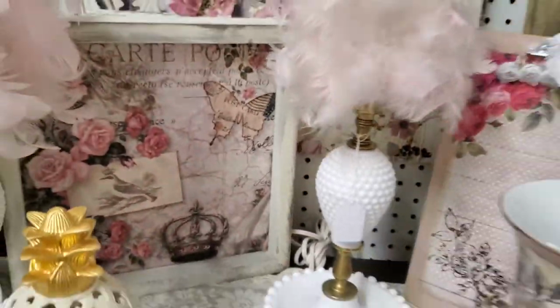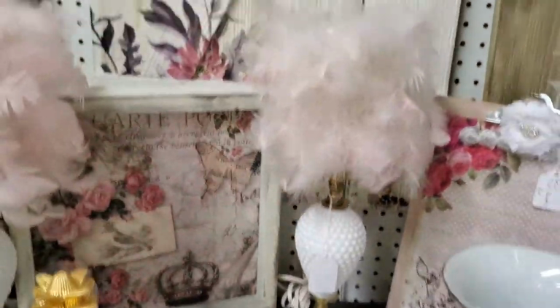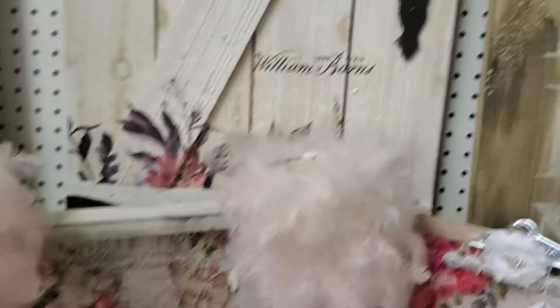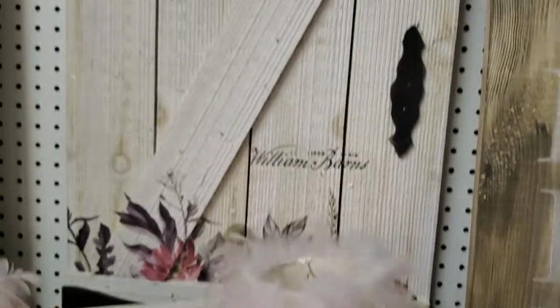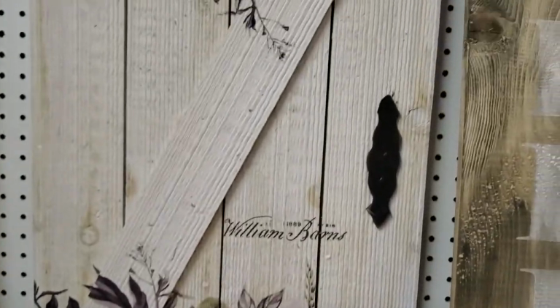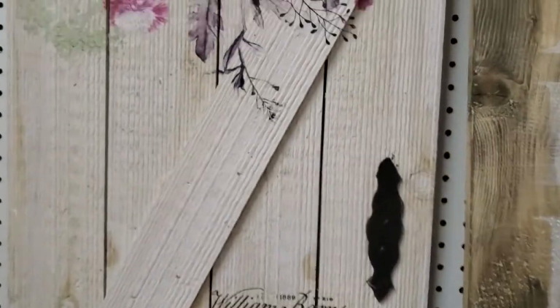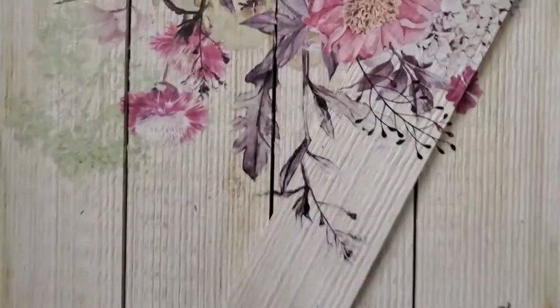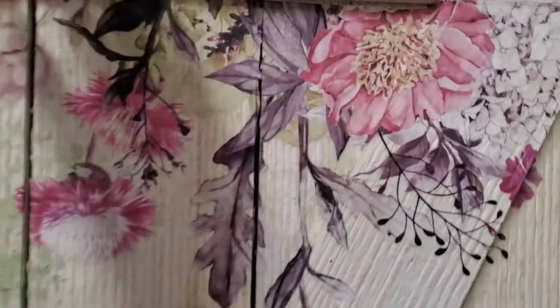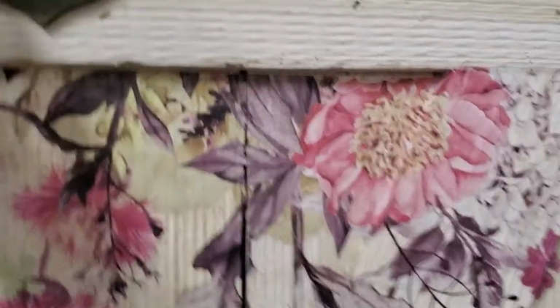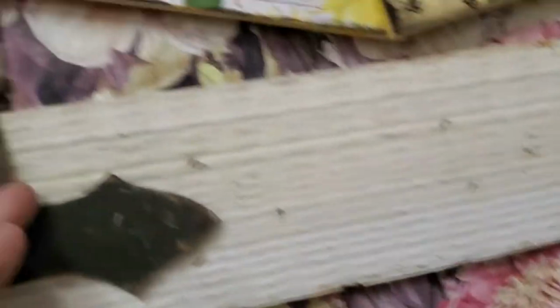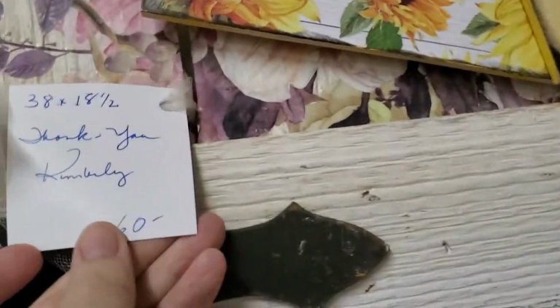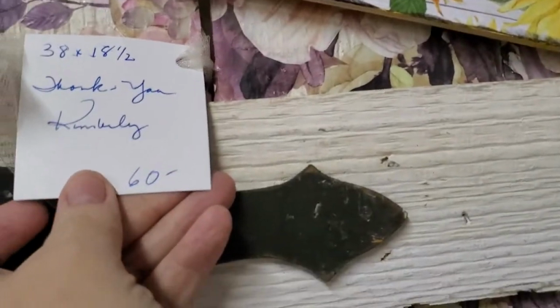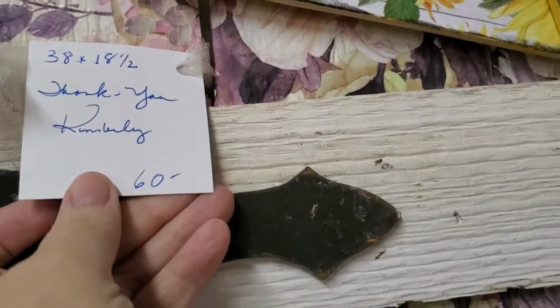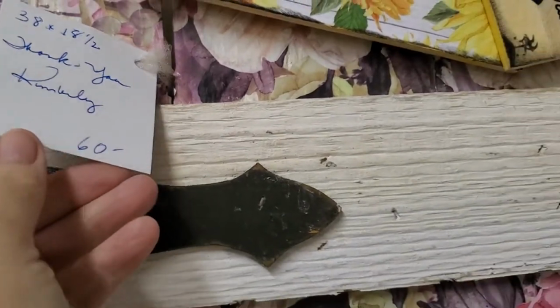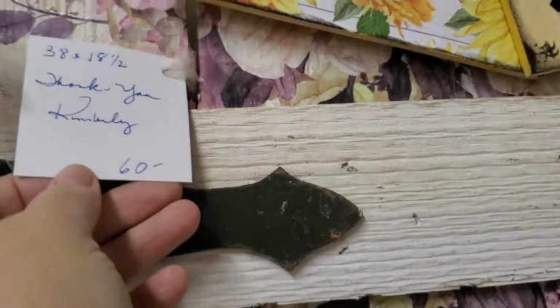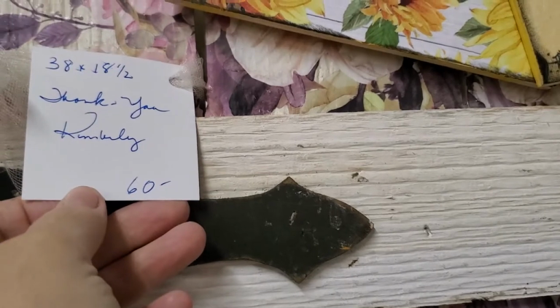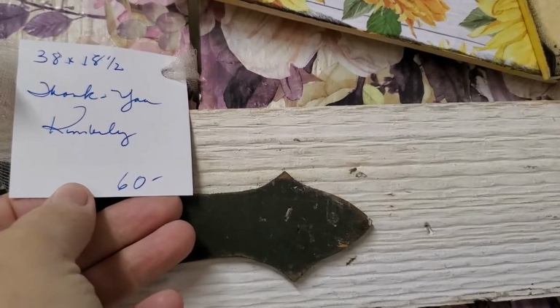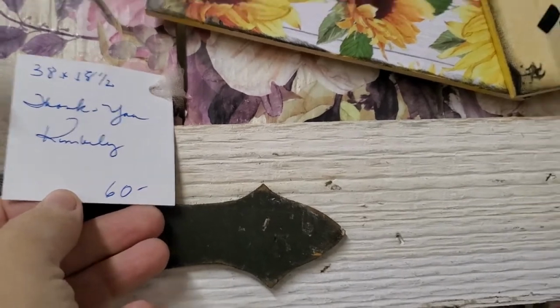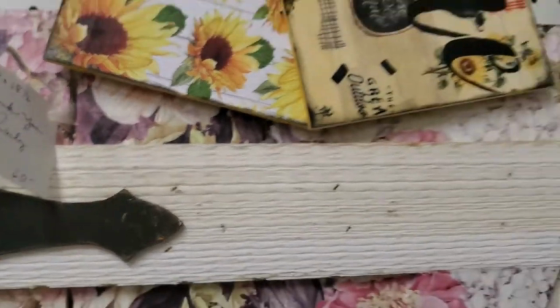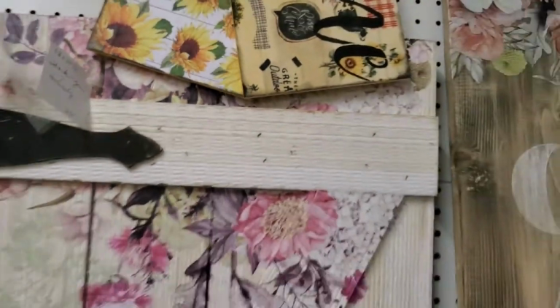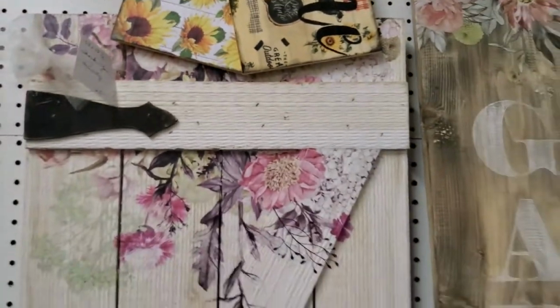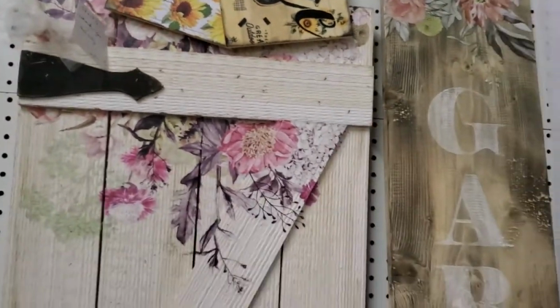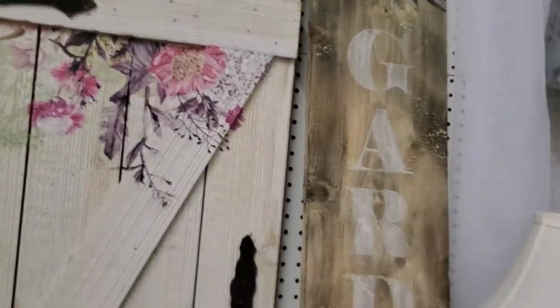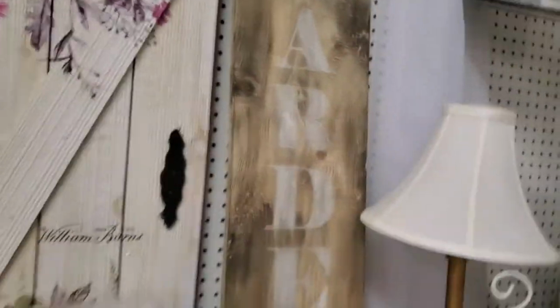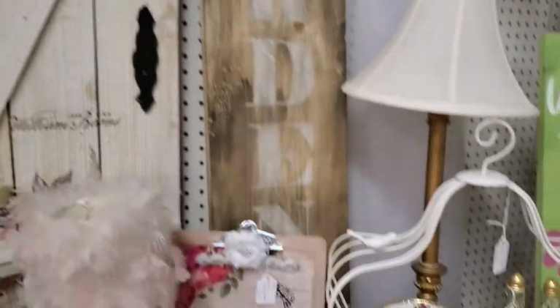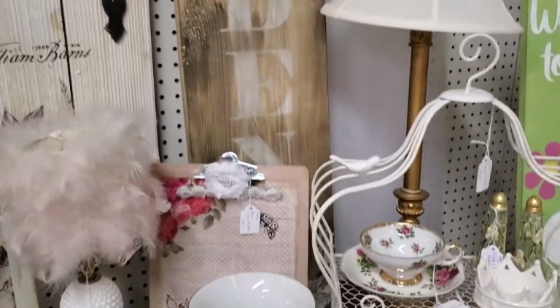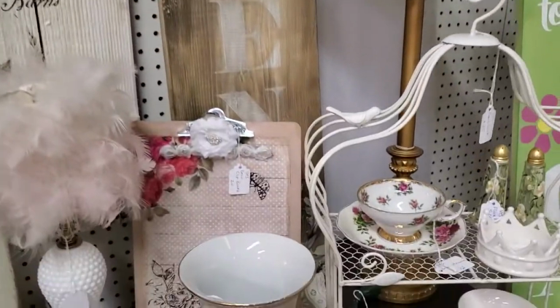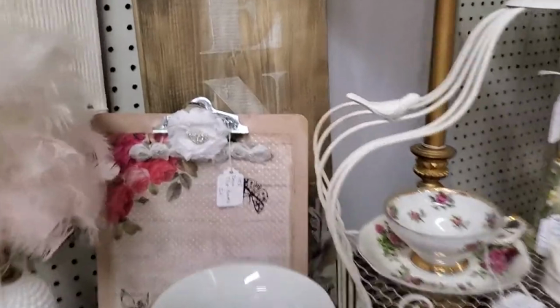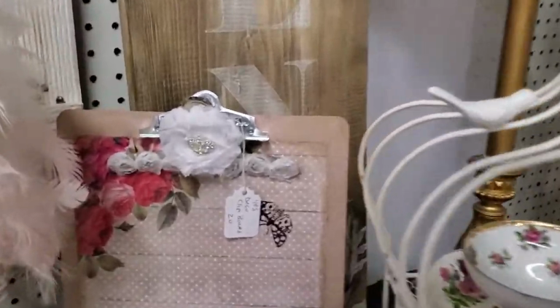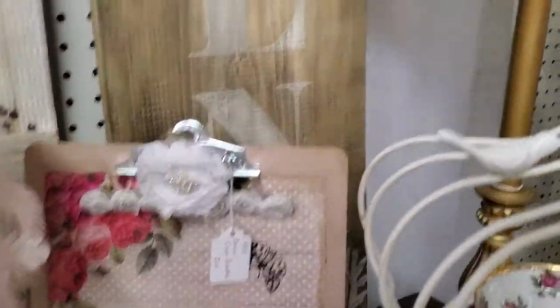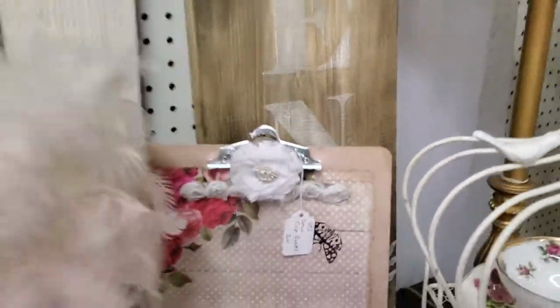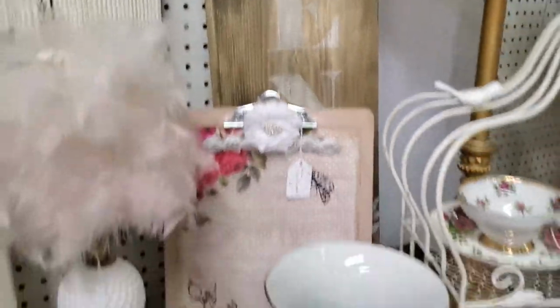Beautiful signs — this is pretty, this doorway. That is $48 and the measurements are 38 by 18.5 inches. Nice little decorative piece. Clipboards are $16 — she does those herself.